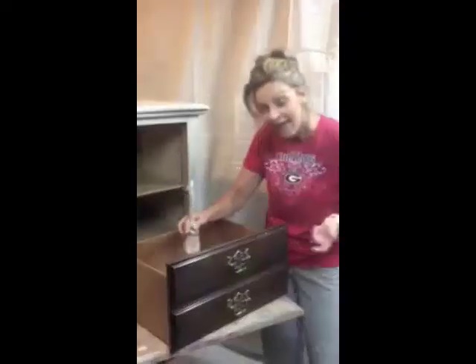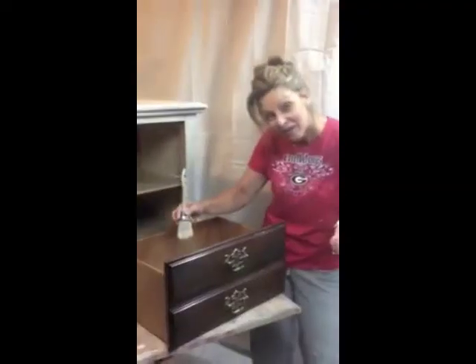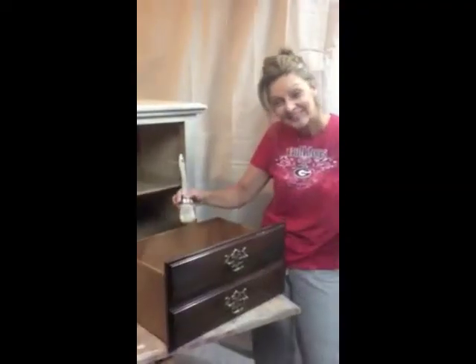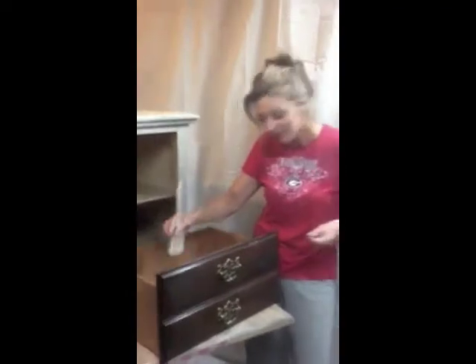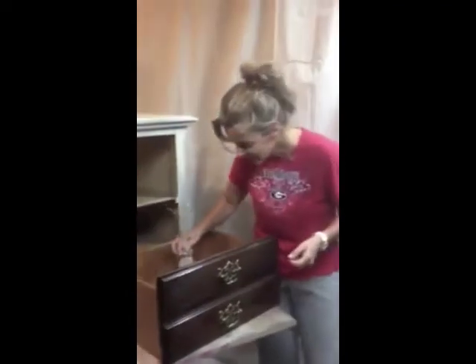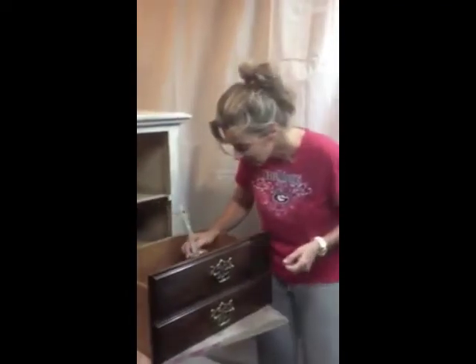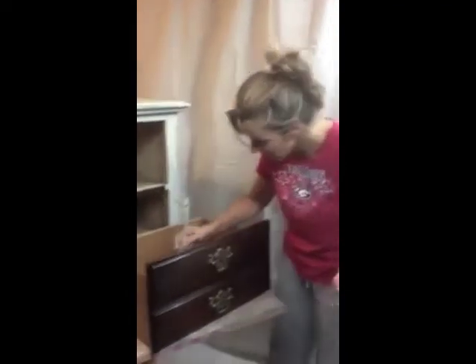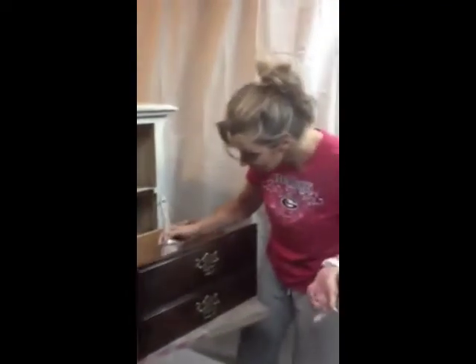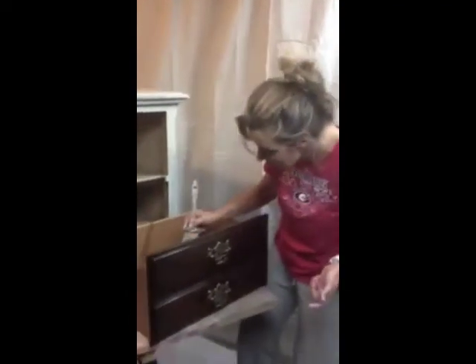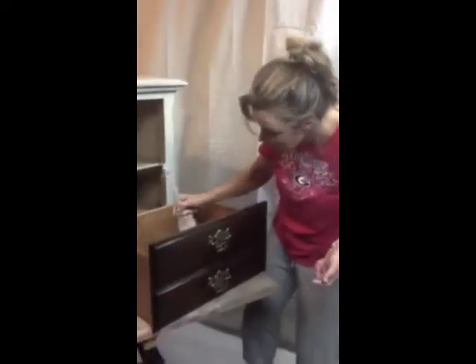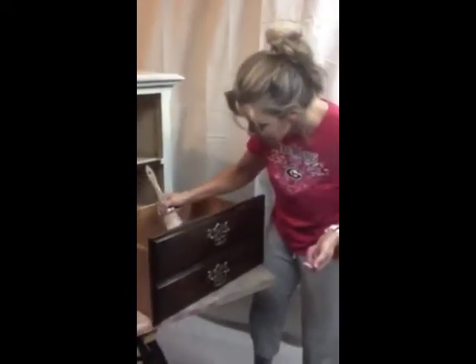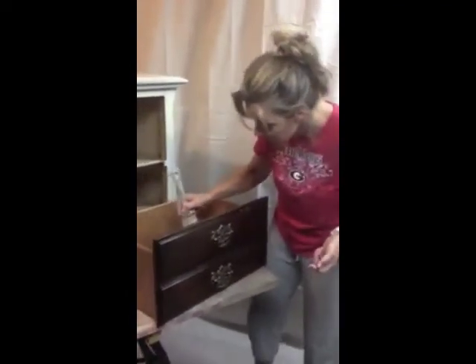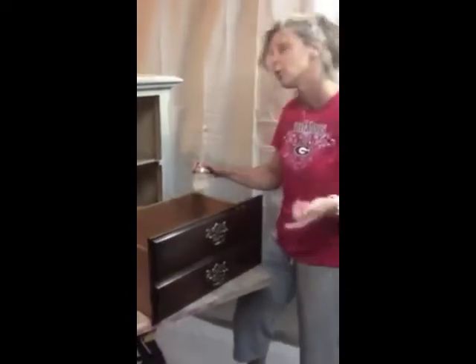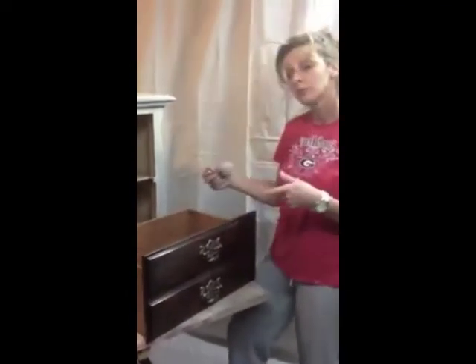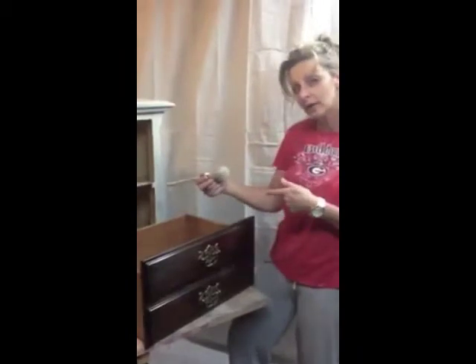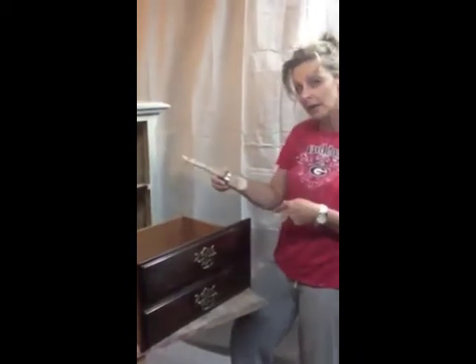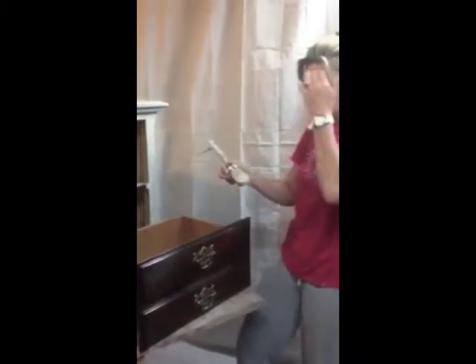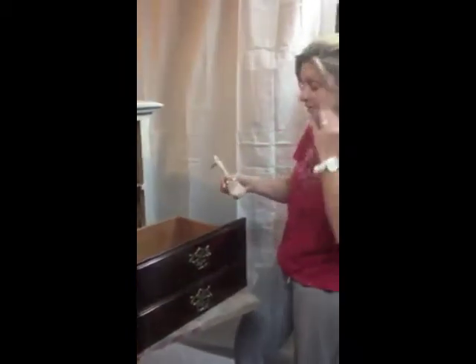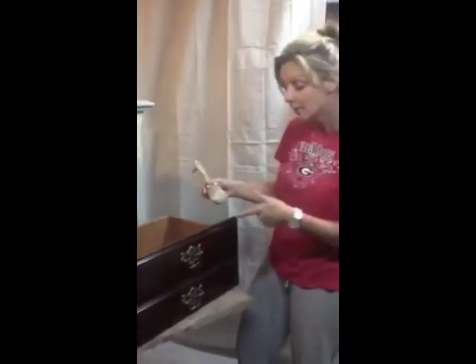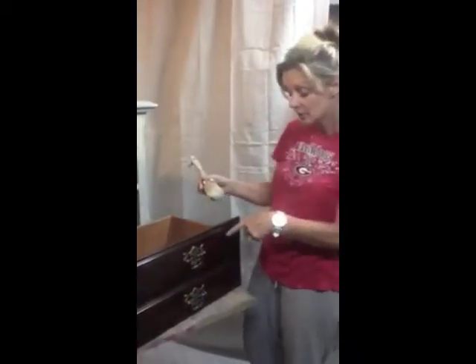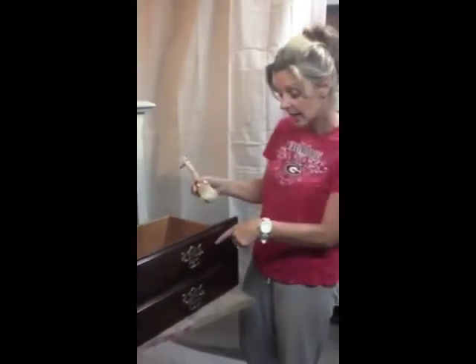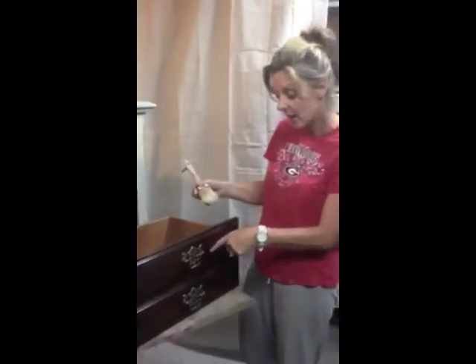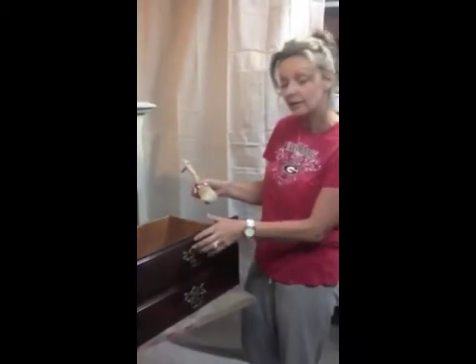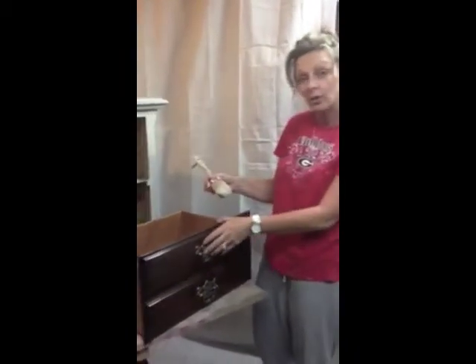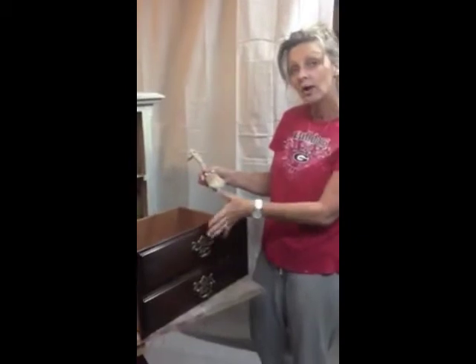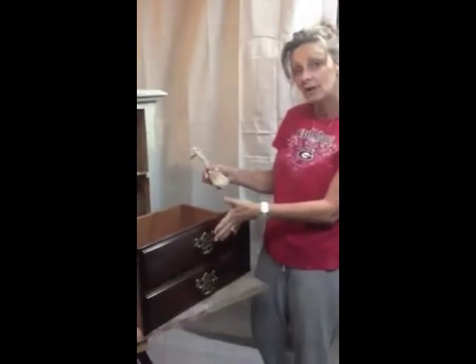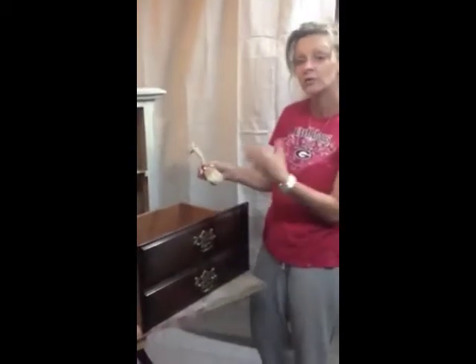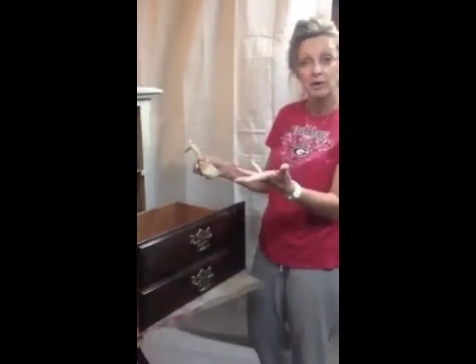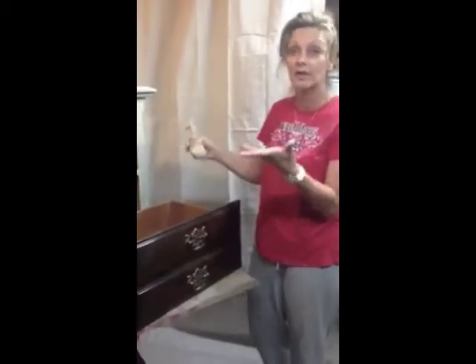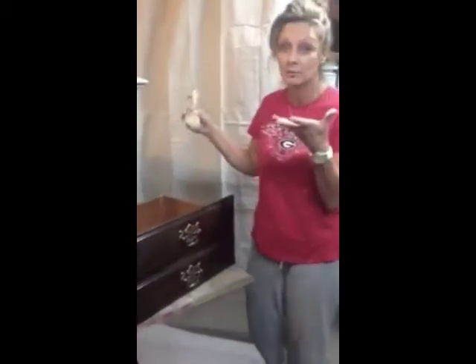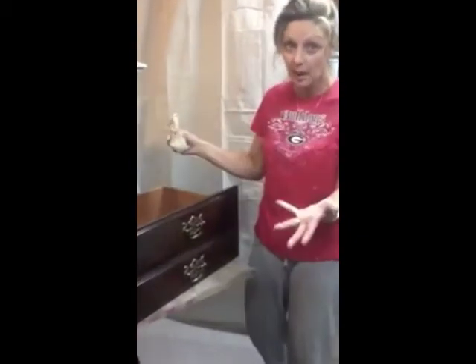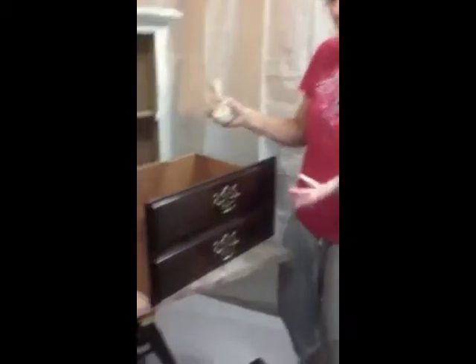Hey everybody! This is Debbie again with Rustic Stuff of the South. Thanks for joining me! This should probably be tutorial number three on painting this little chest. I'm going to show you today about painting the hardware. You don't have to take it off, you can just paint right over it. That's the beauty about chalk paint.